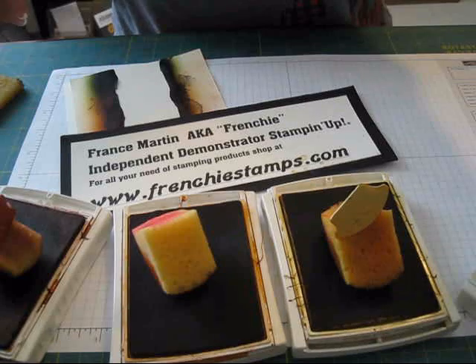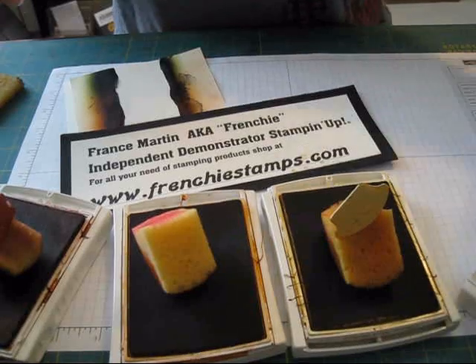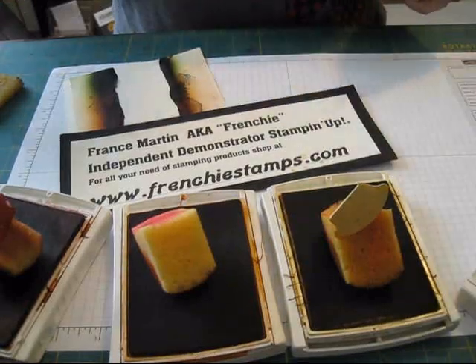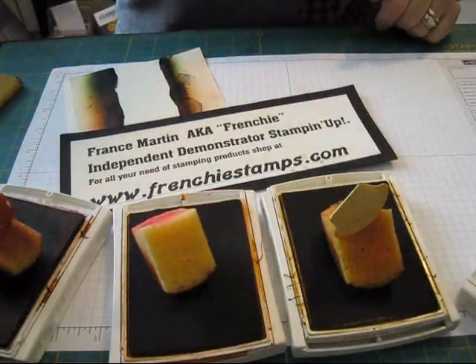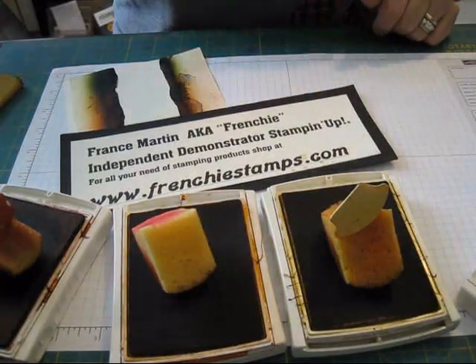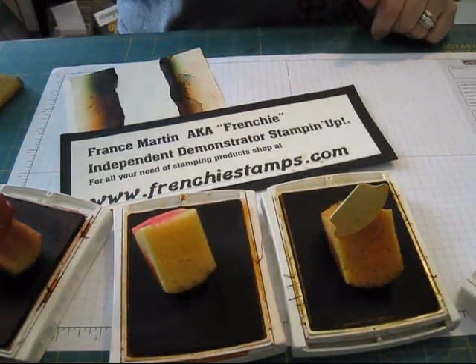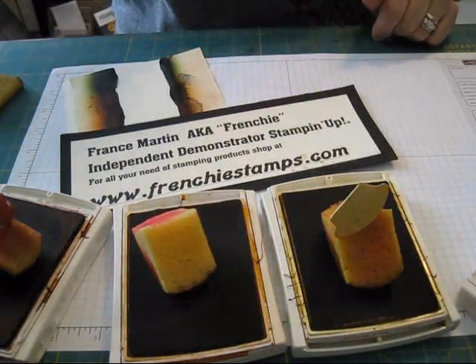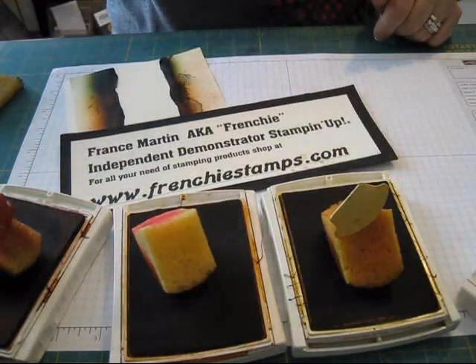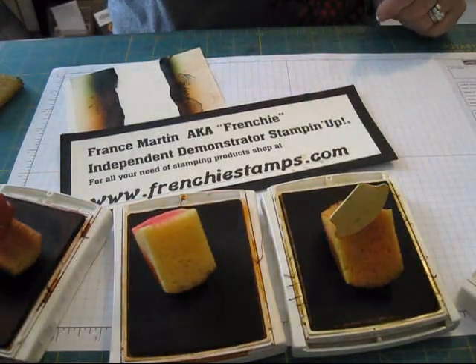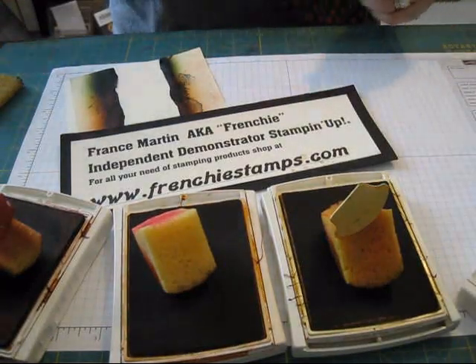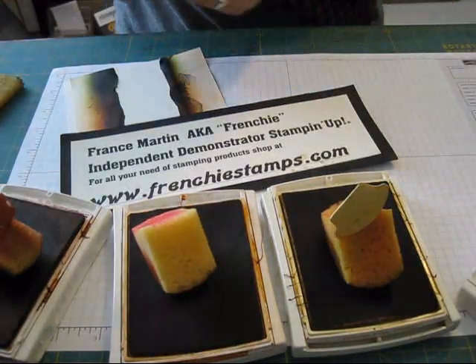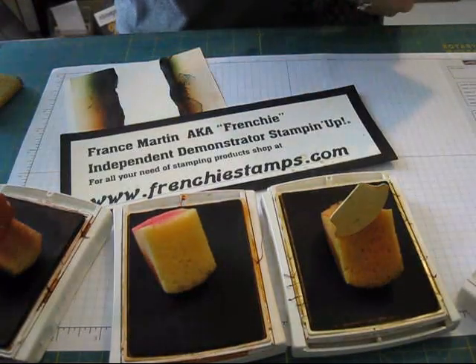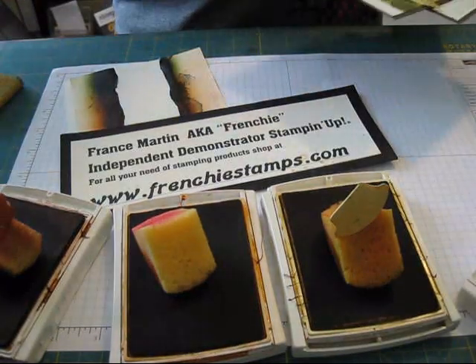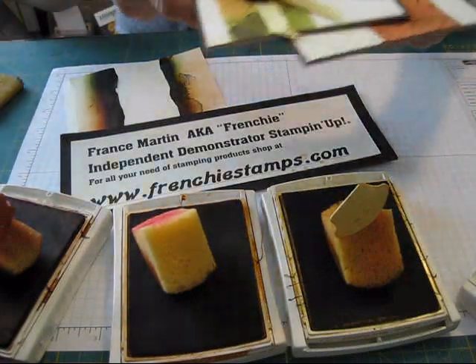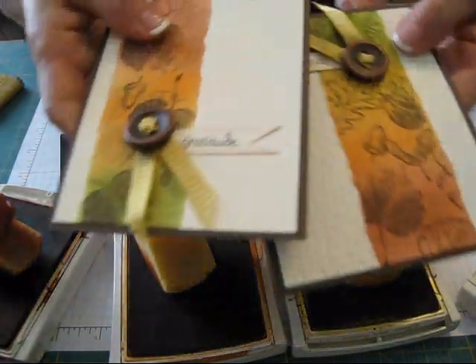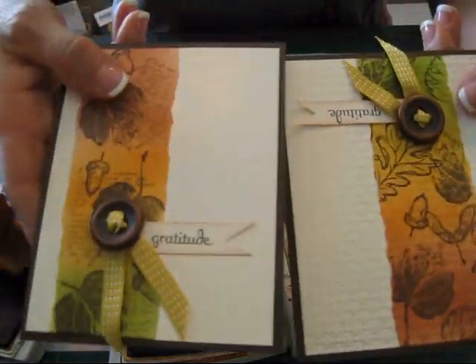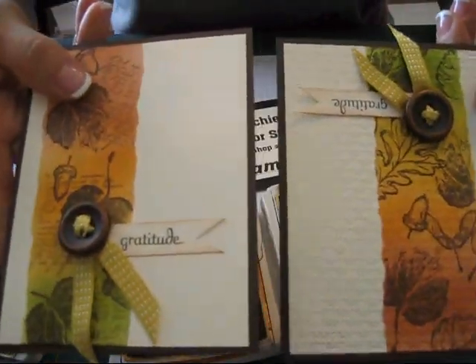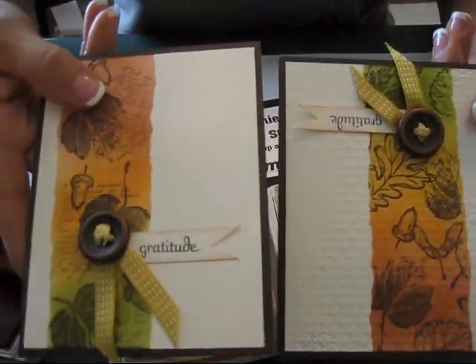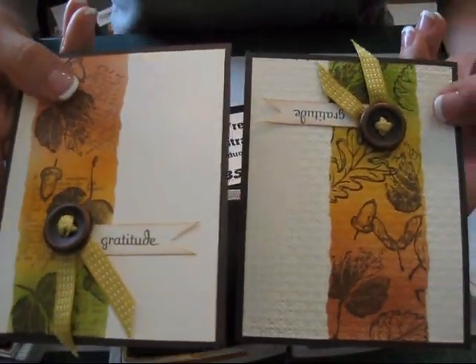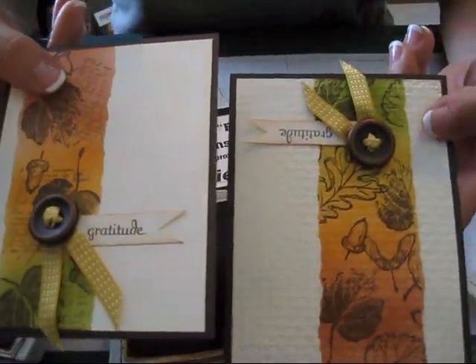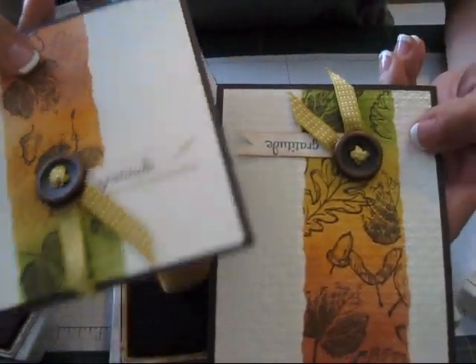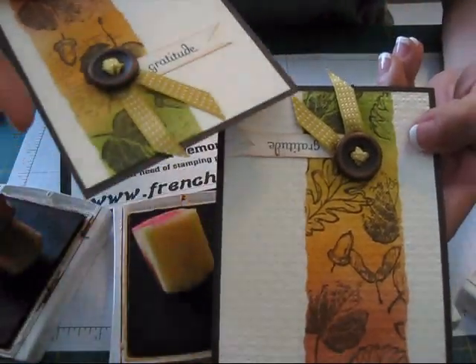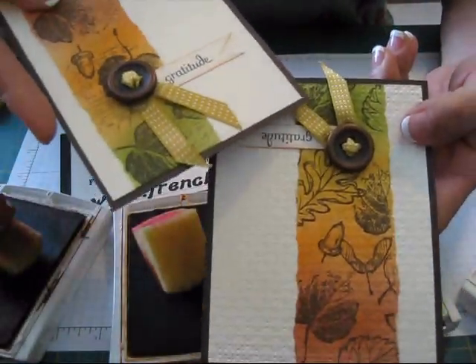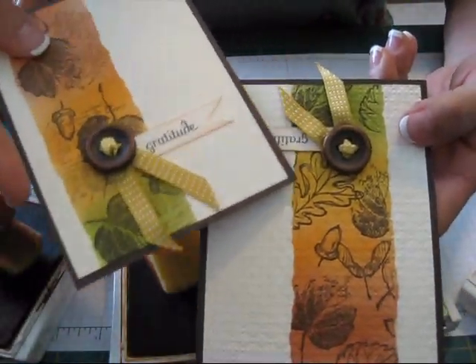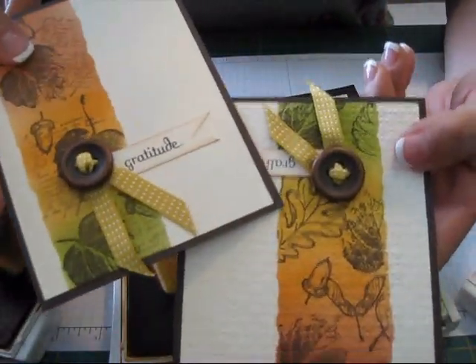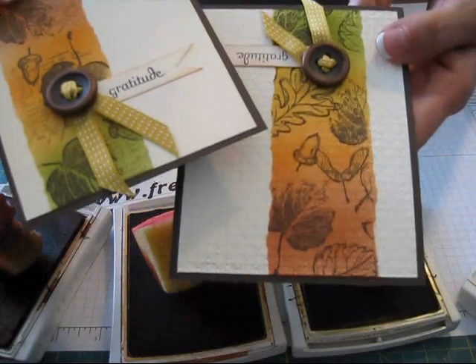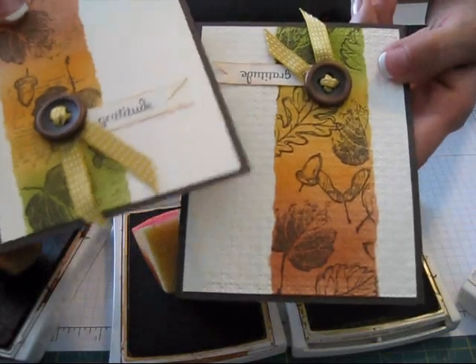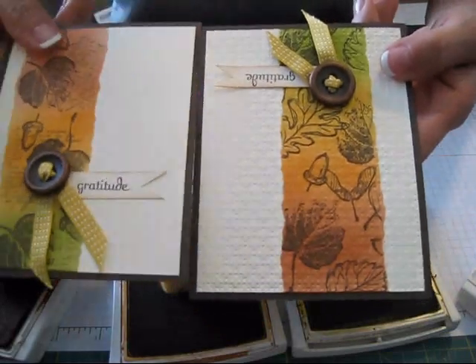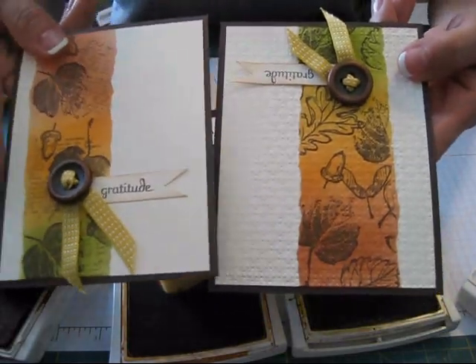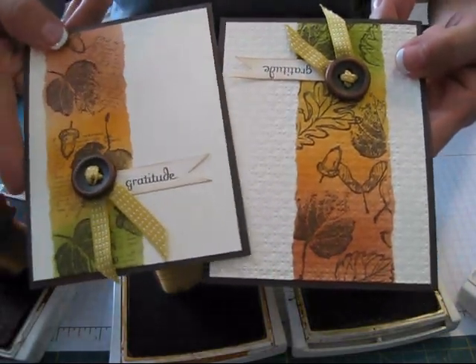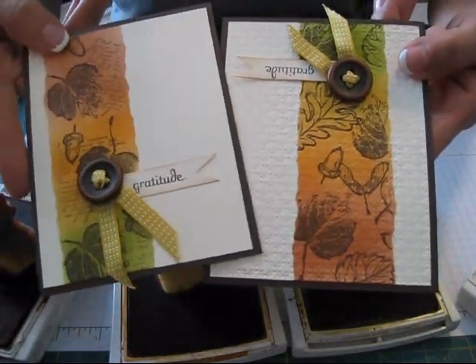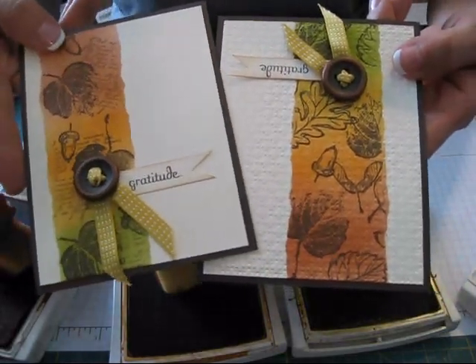Hello Stamper, welcome to Frenchie's video. Today I'm going to show you how to do a fall rainbow. What I mean by a fall rainbow, you can see all the changing in the color.